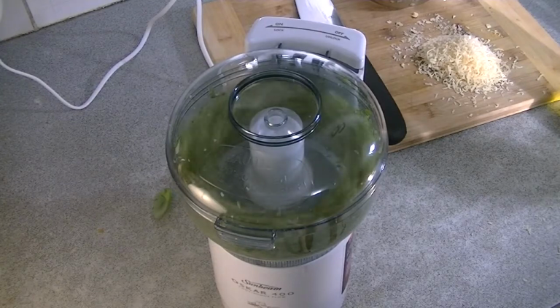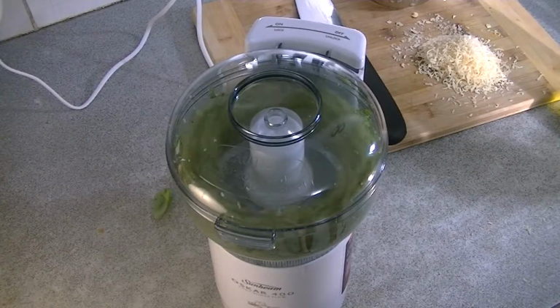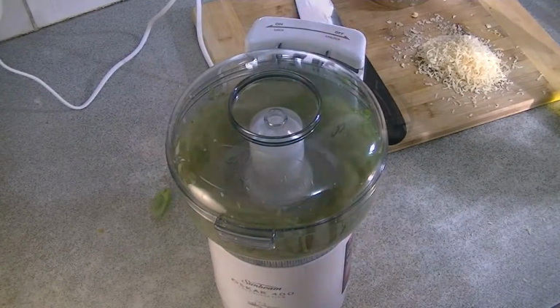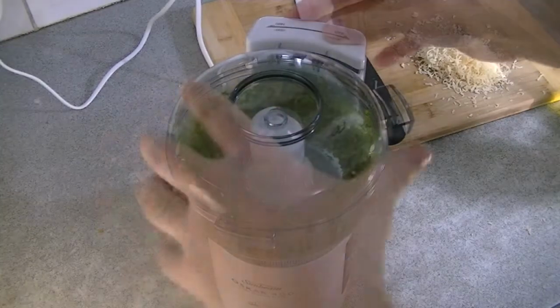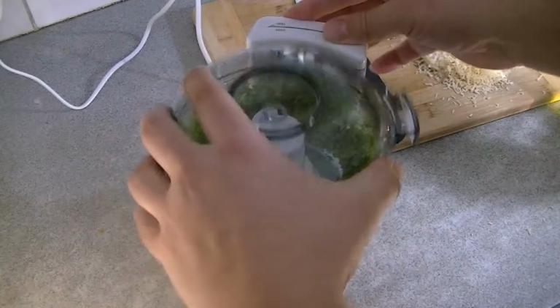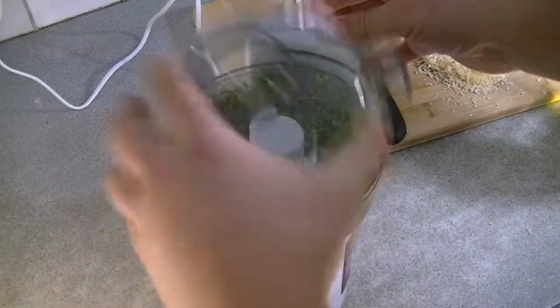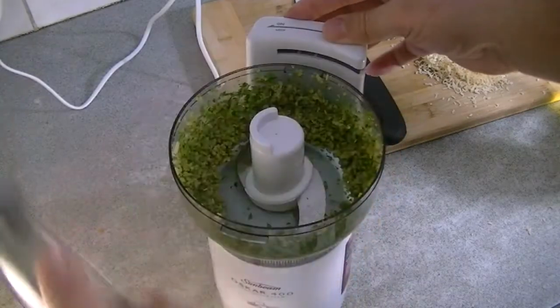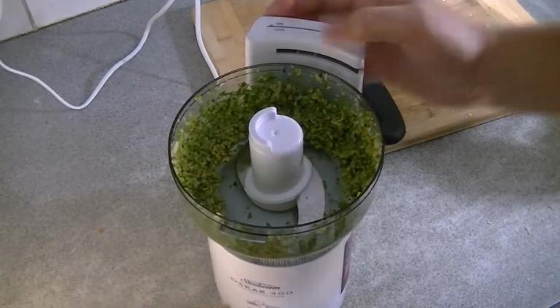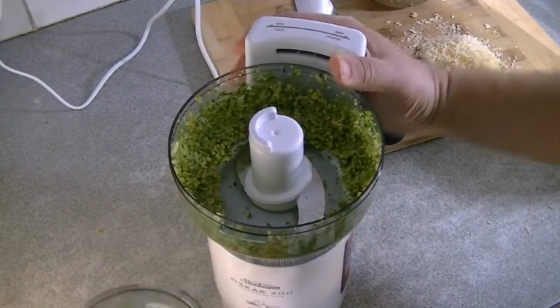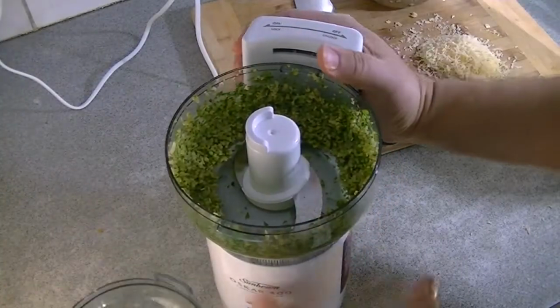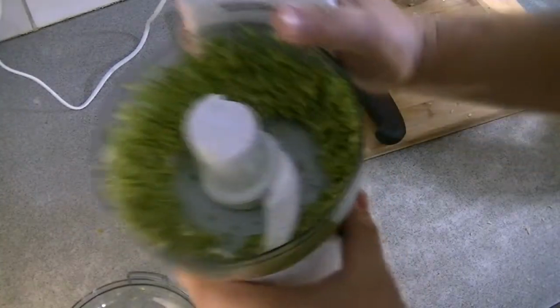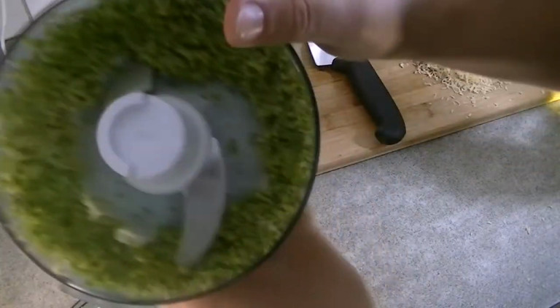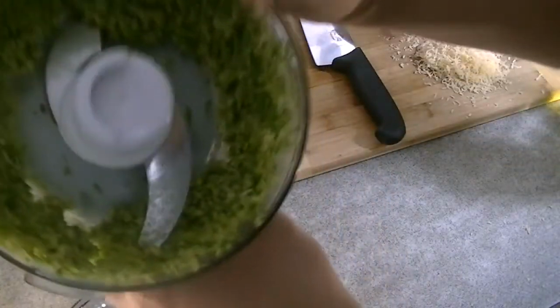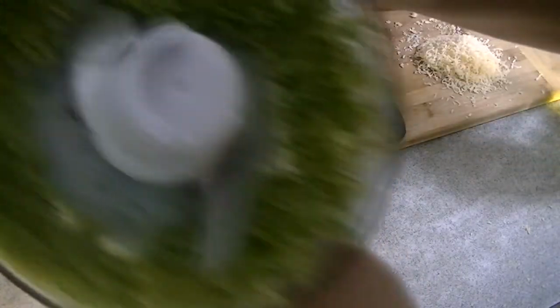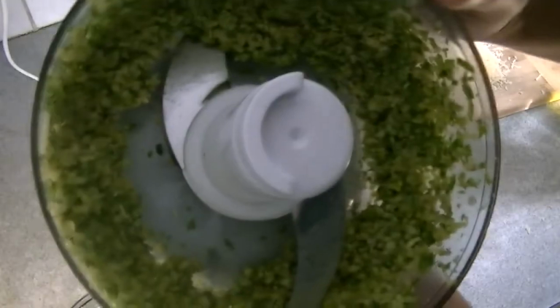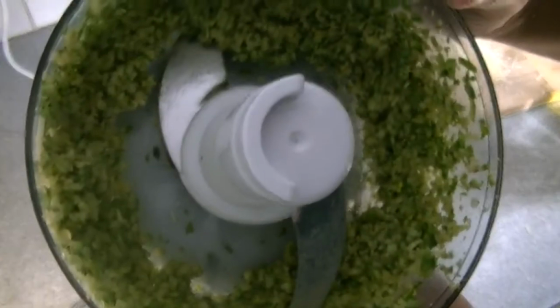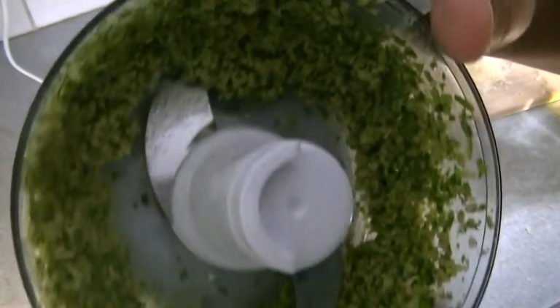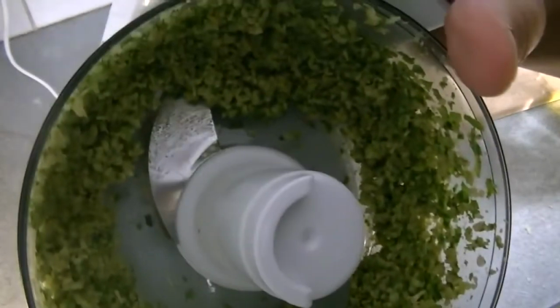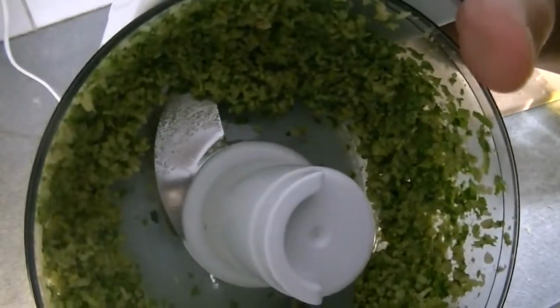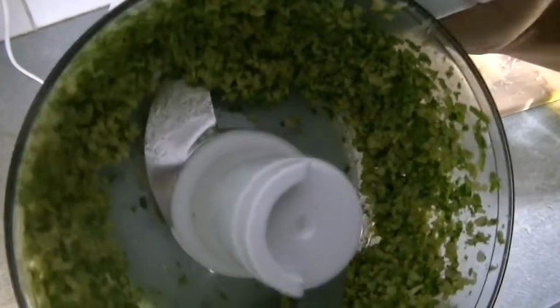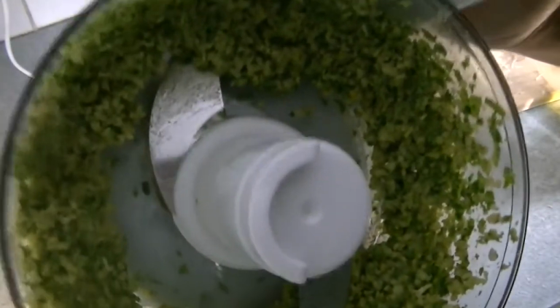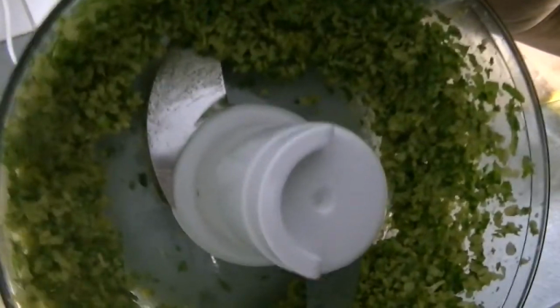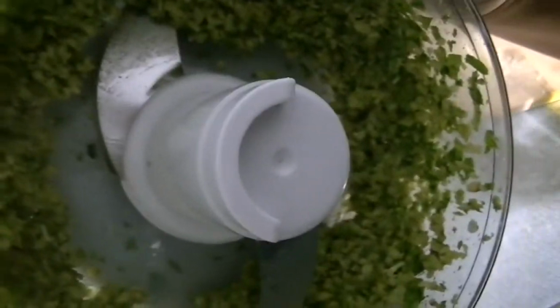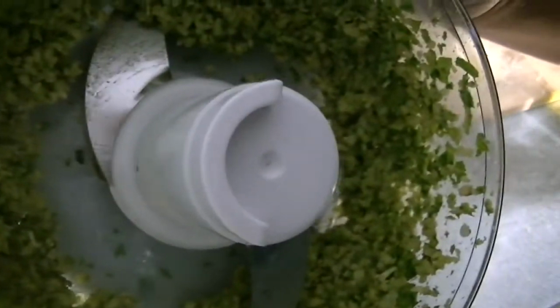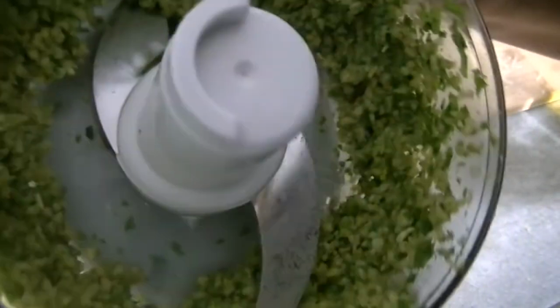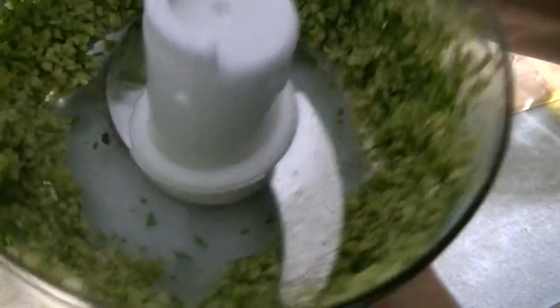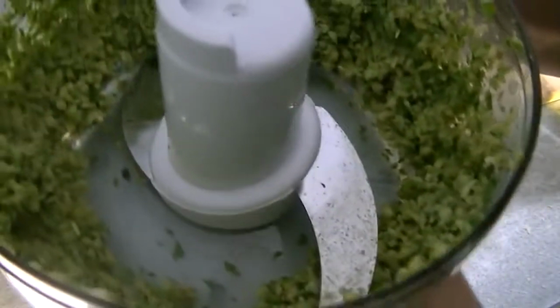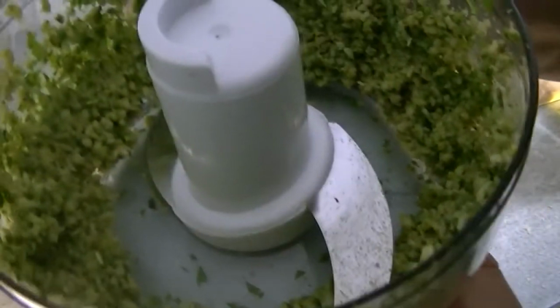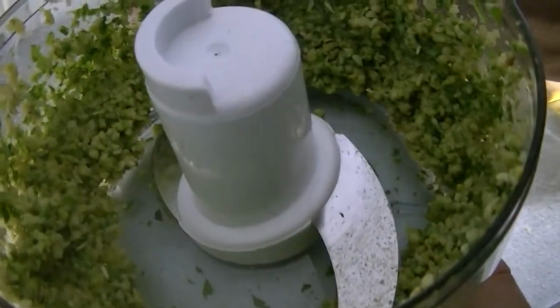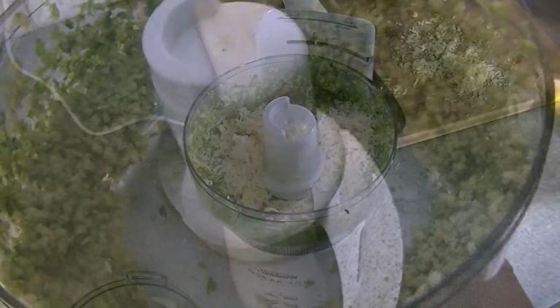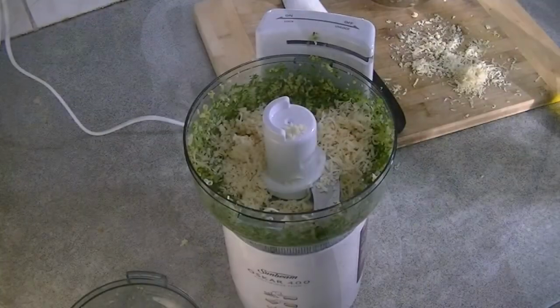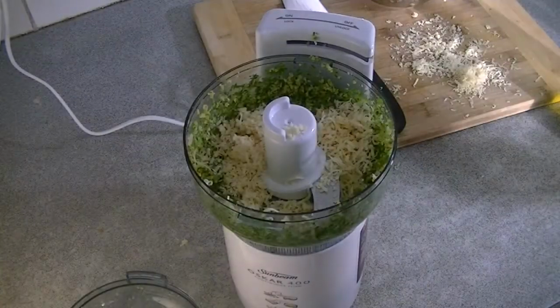After the 30 seconds is up, as you can see here, the texture resembles damp breadcrumbs. From here we're going to add three quarters of our cheese, put the lid back on, and blitz it again for another 30 seconds.